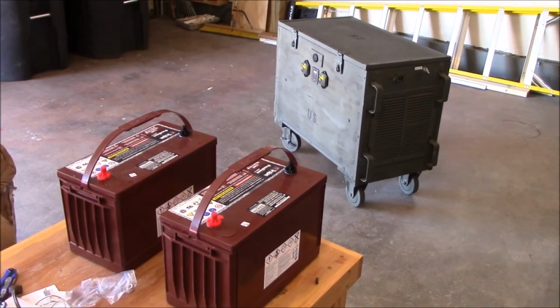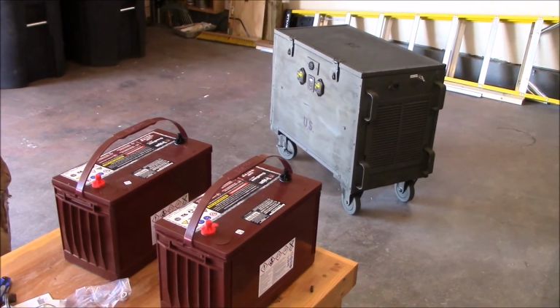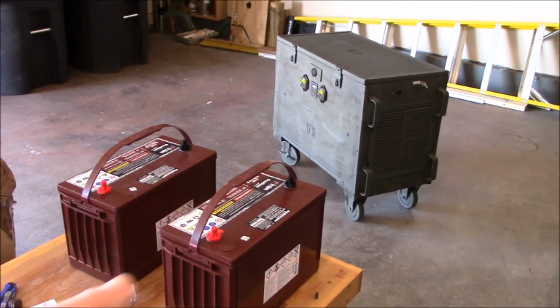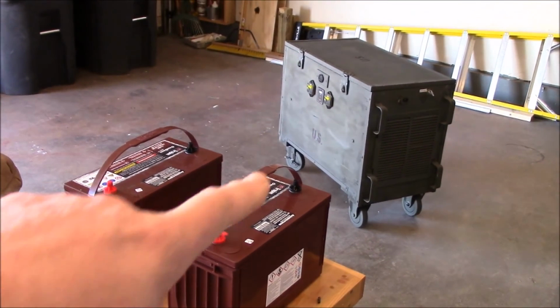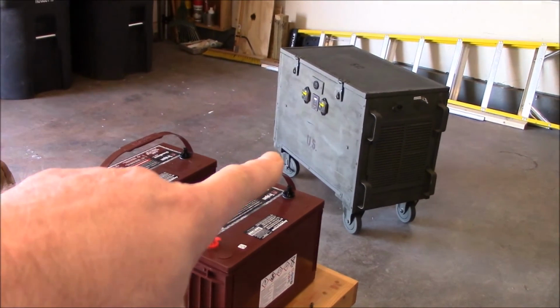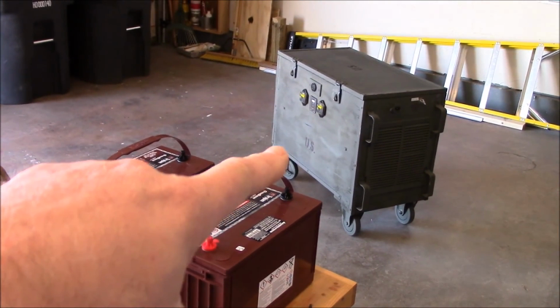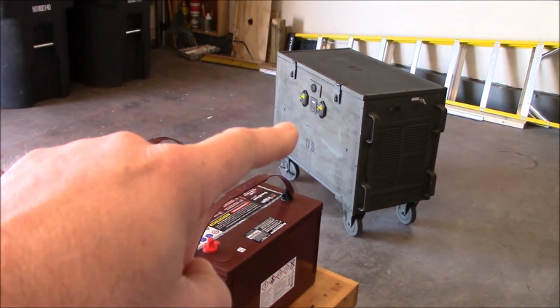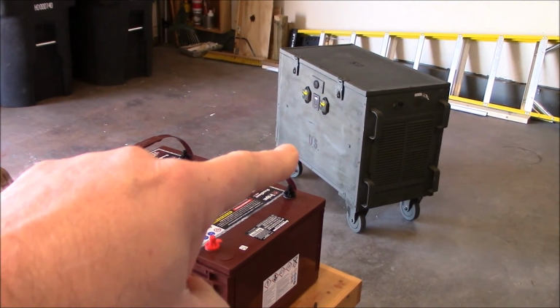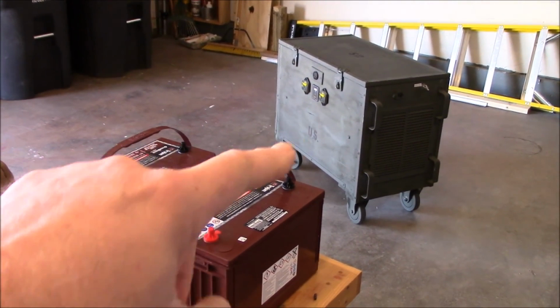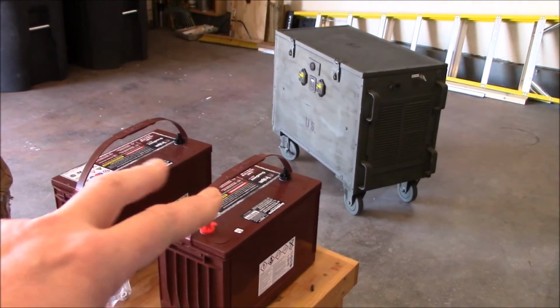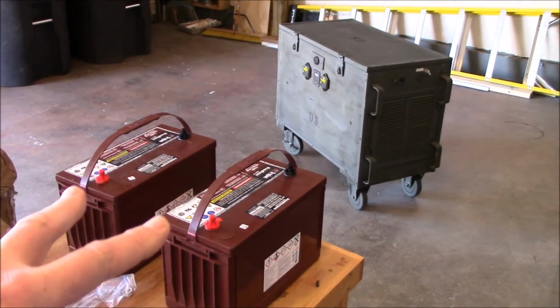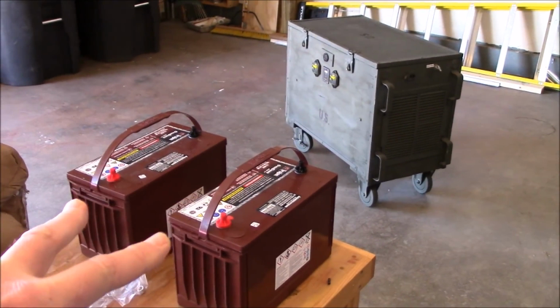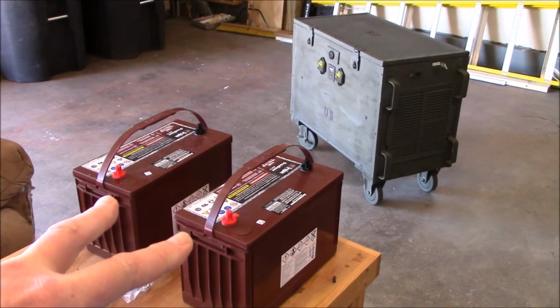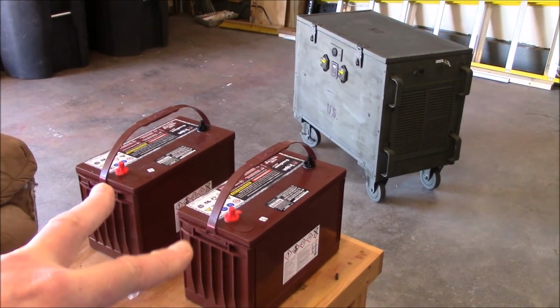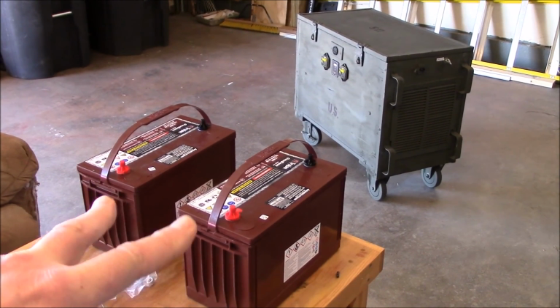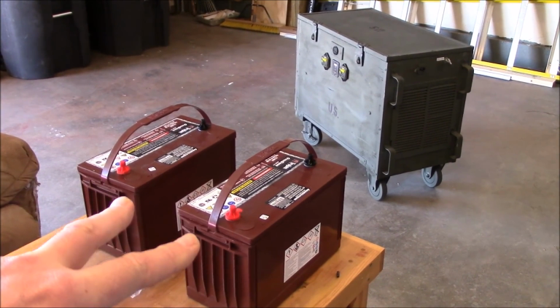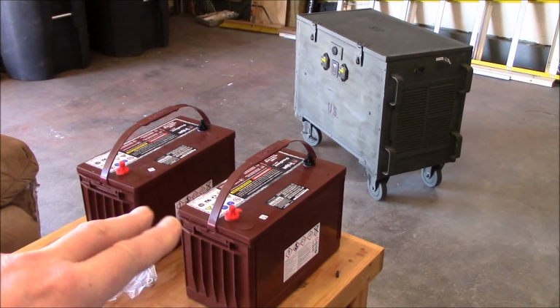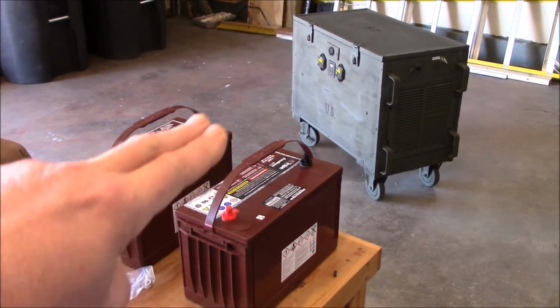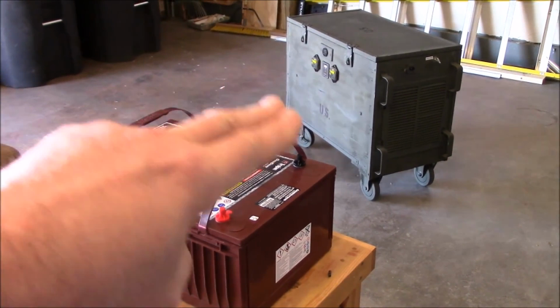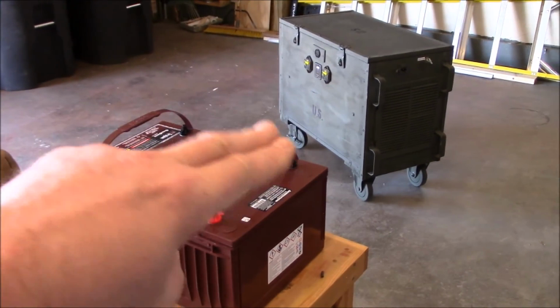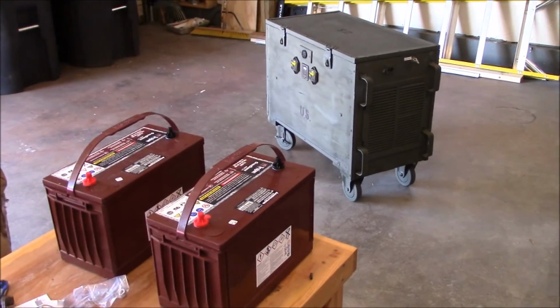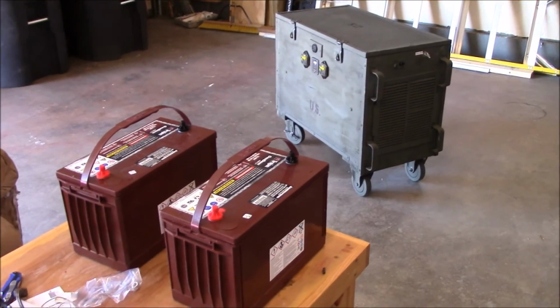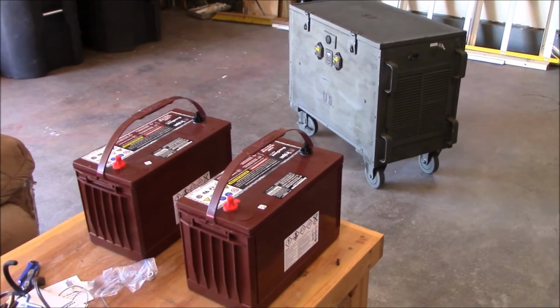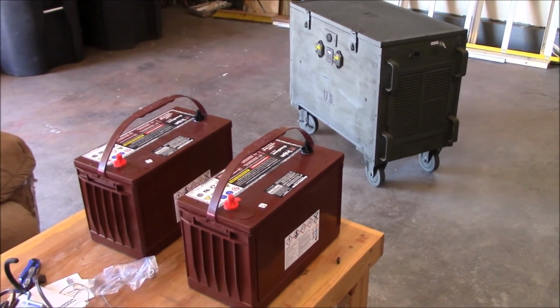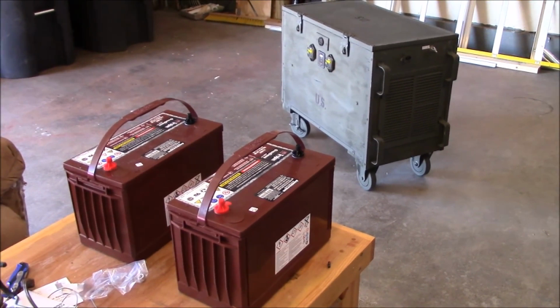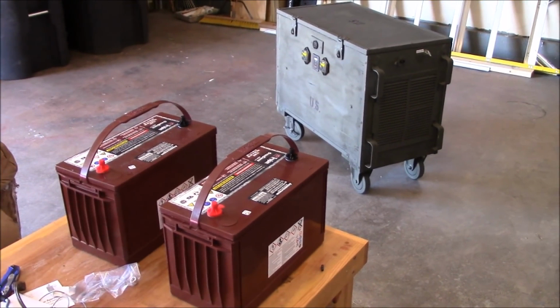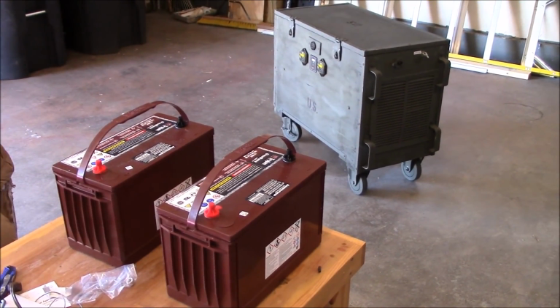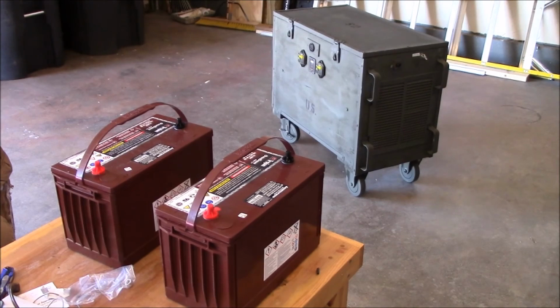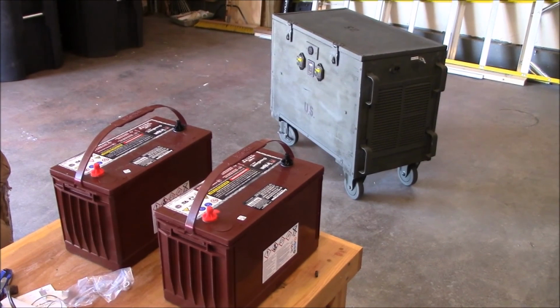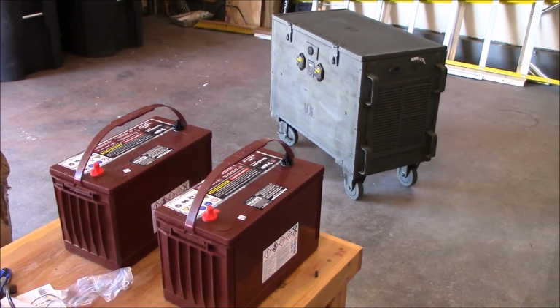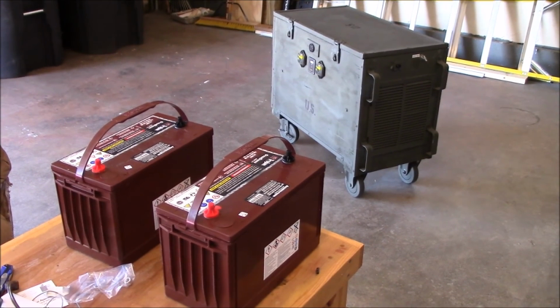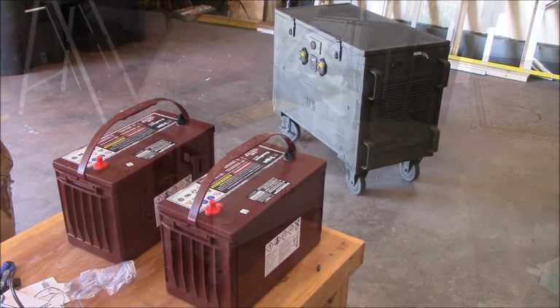I got the solar generator out here in the garage now. The goal is to get these two Trojans in there and wired up safely, so let's get going.